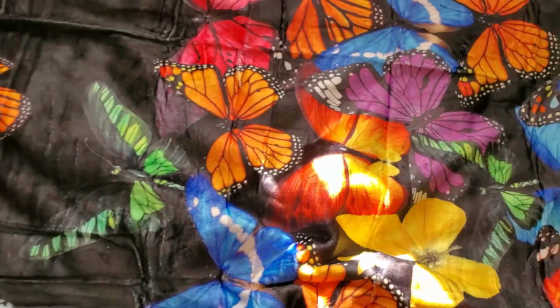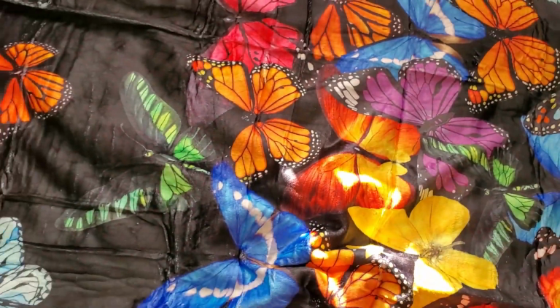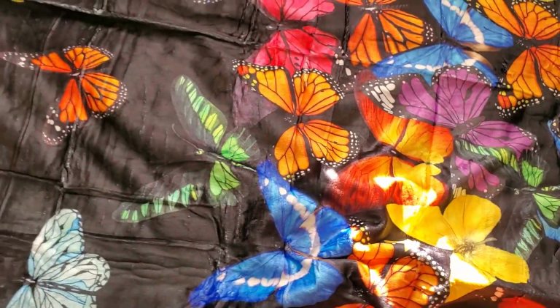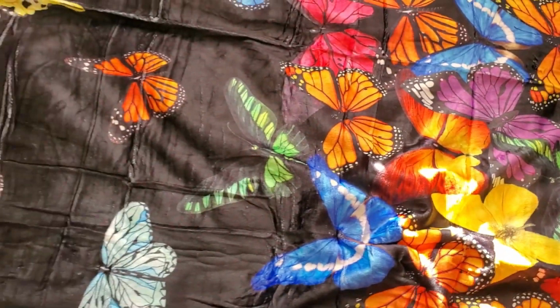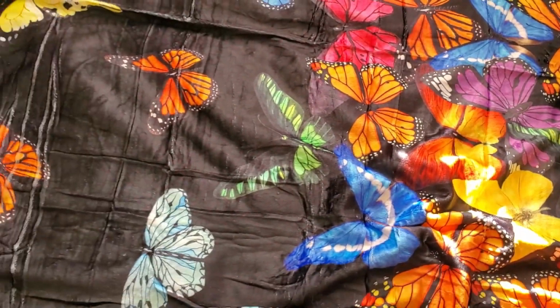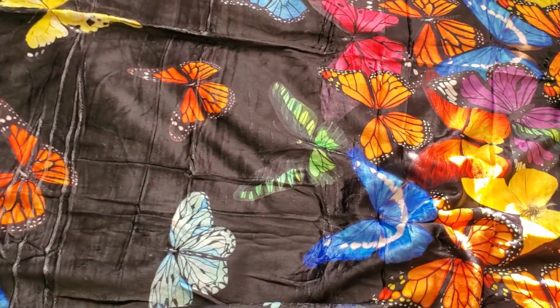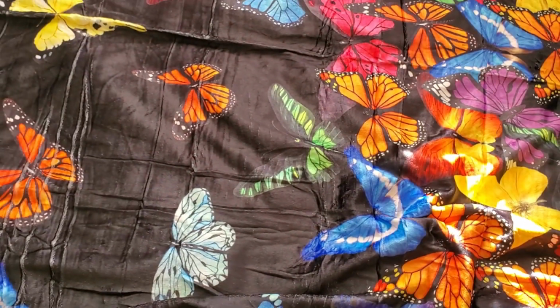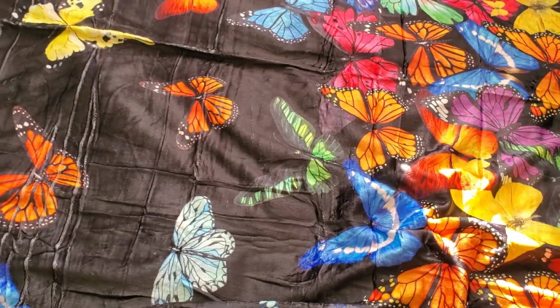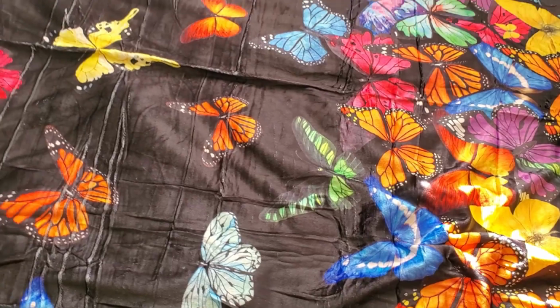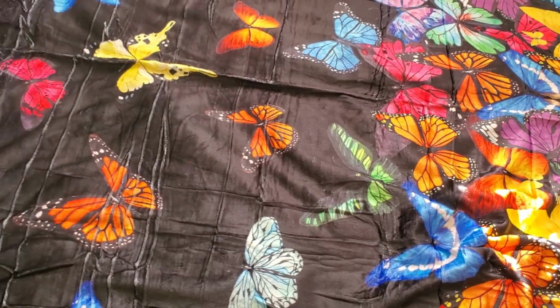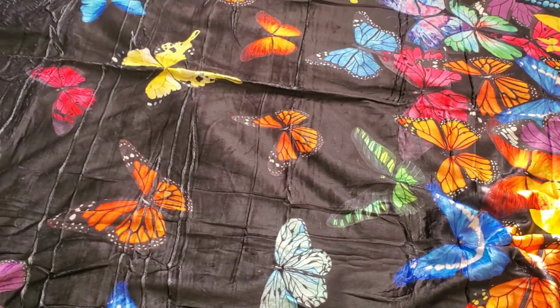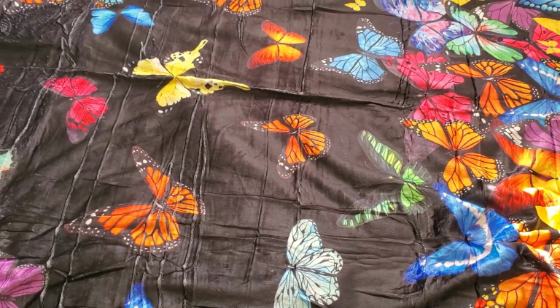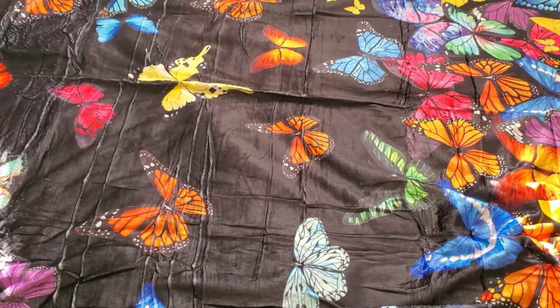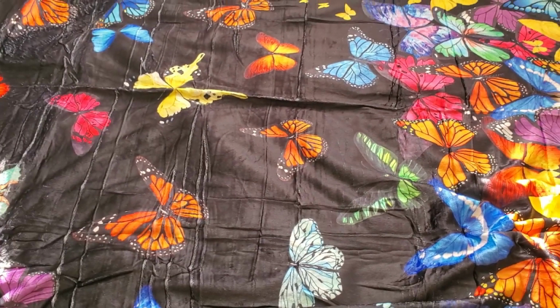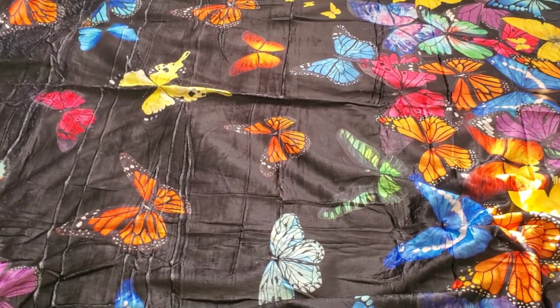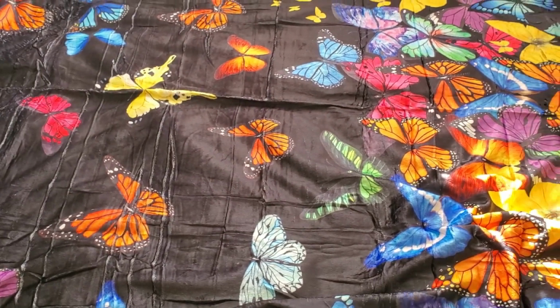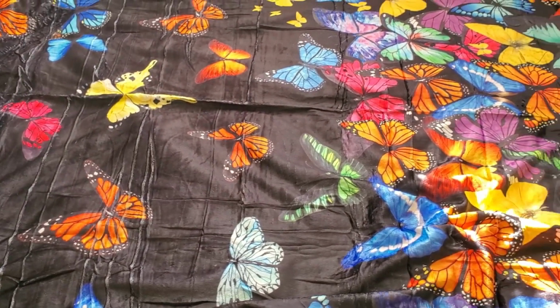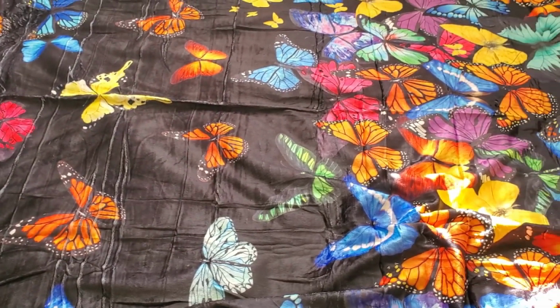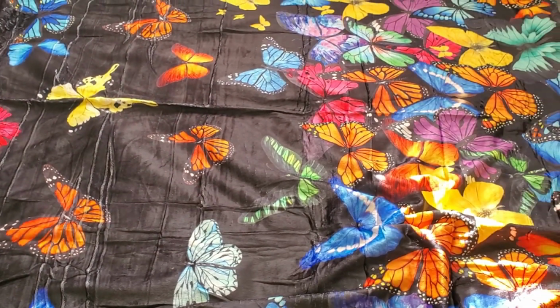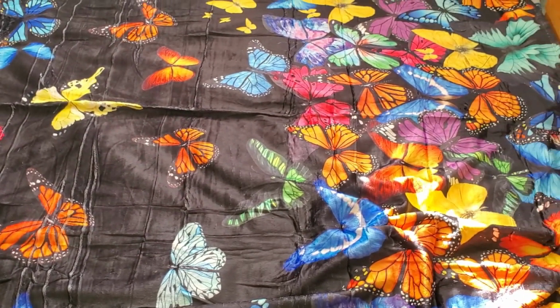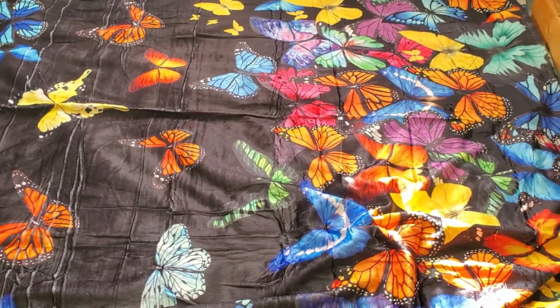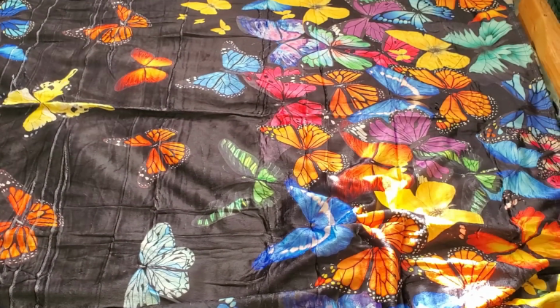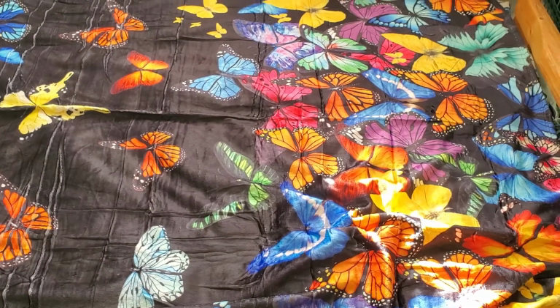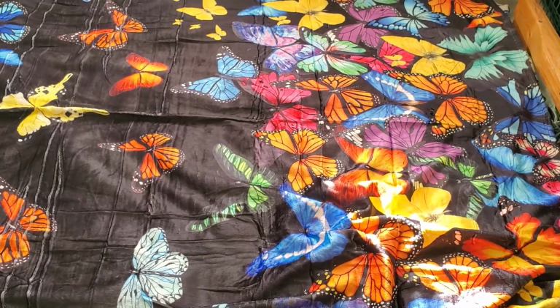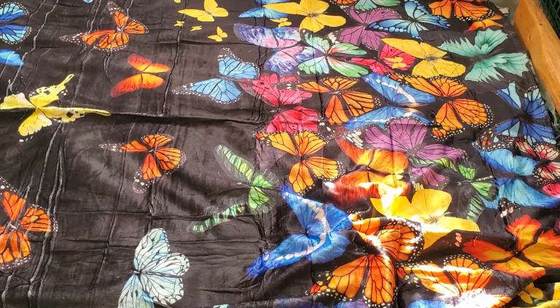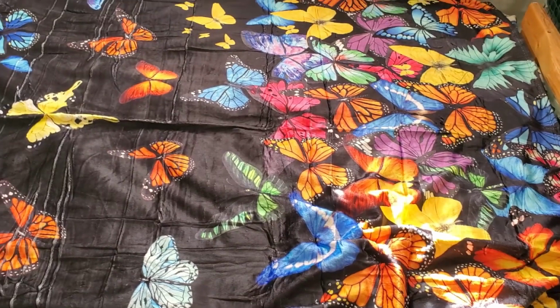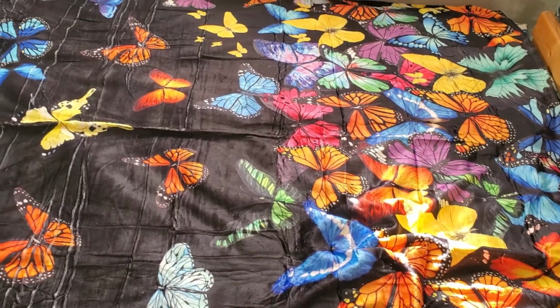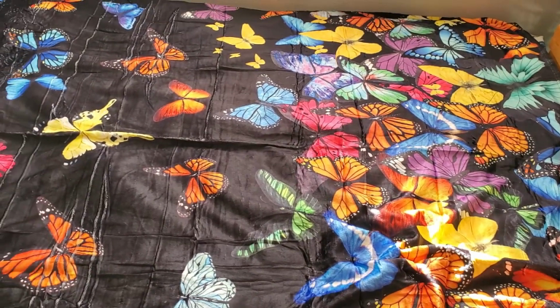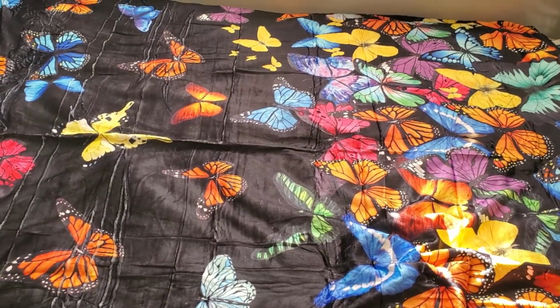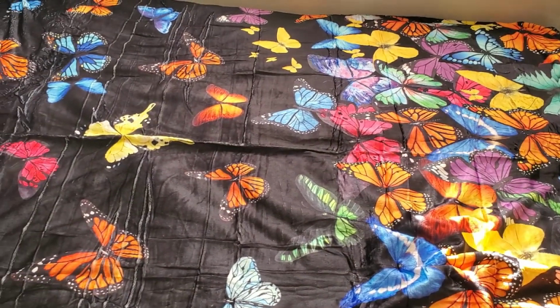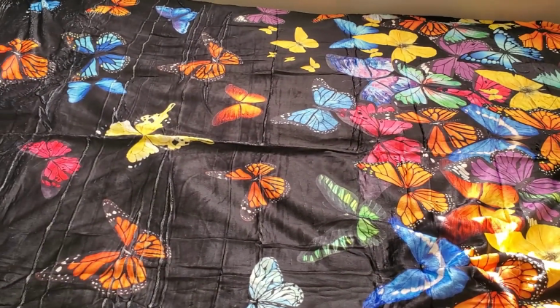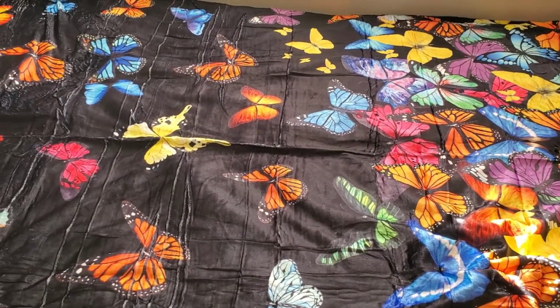Definitely it's just a beautiful blanket. I think she is really going to like this. It's going to look good on her bed. Just beautiful.